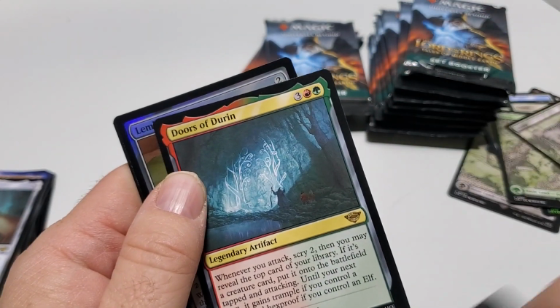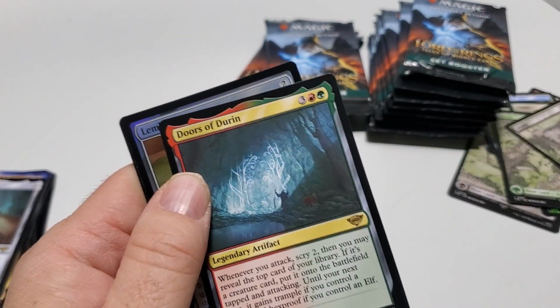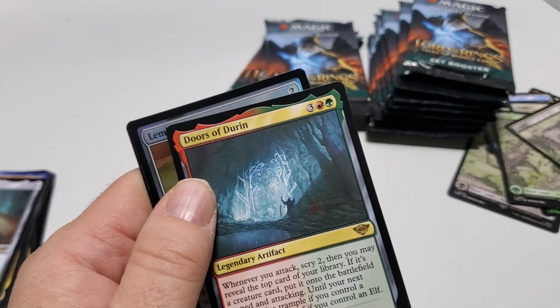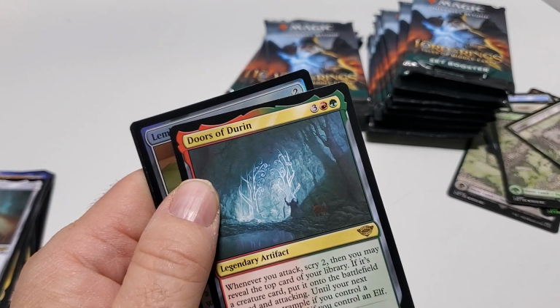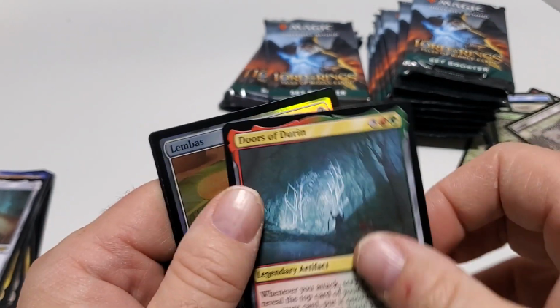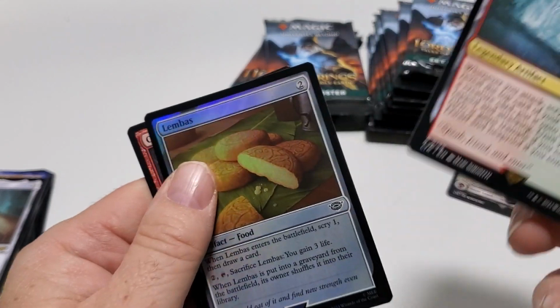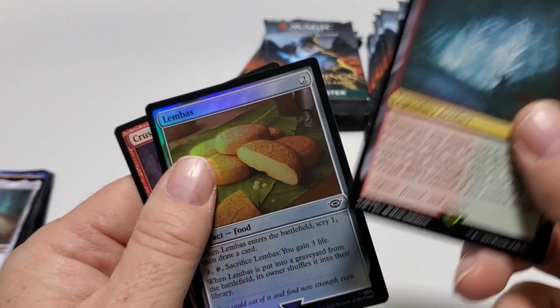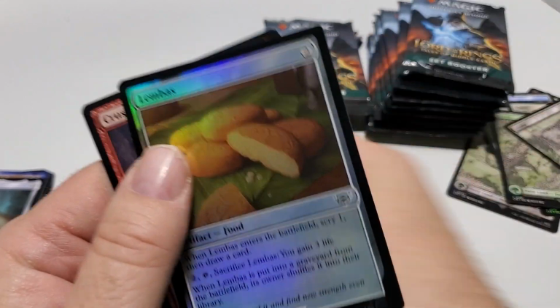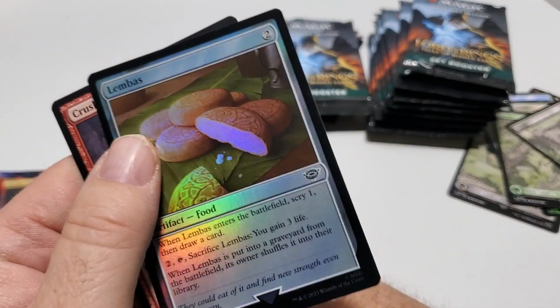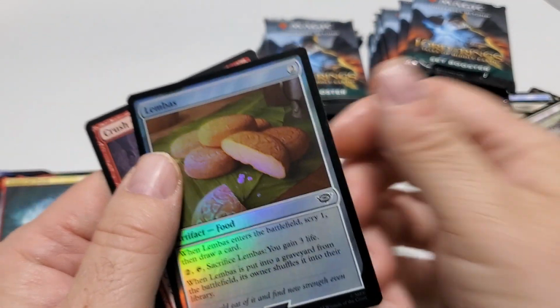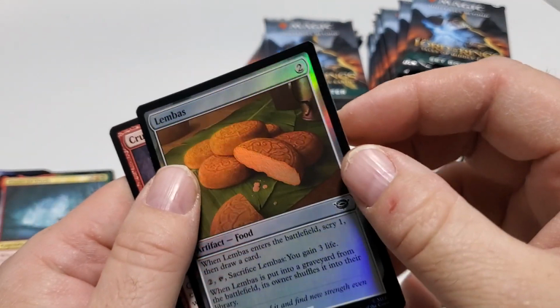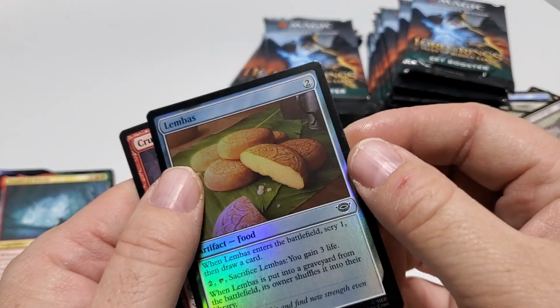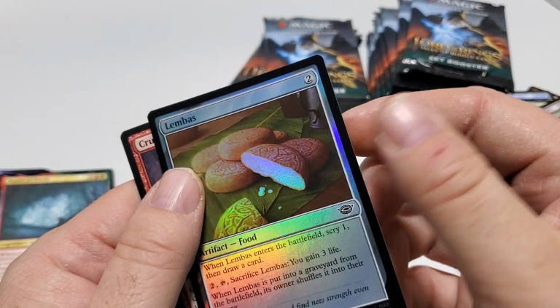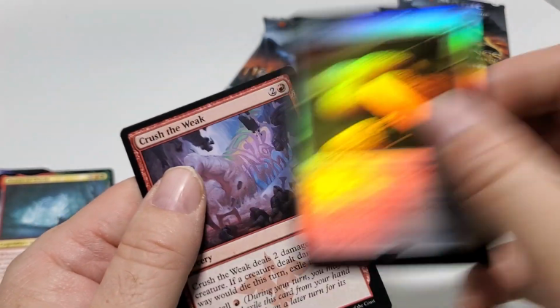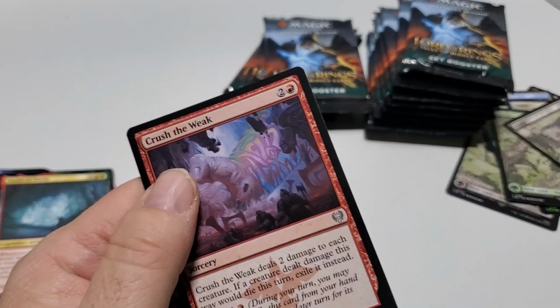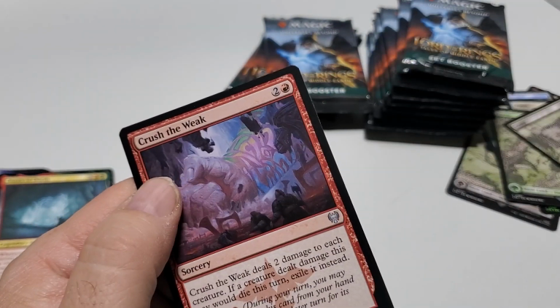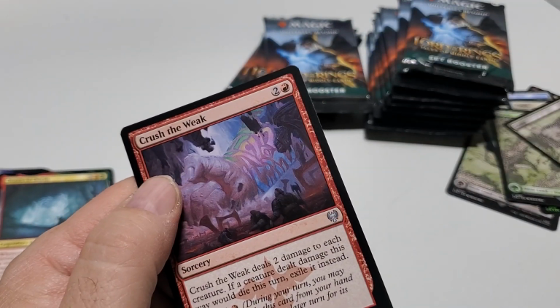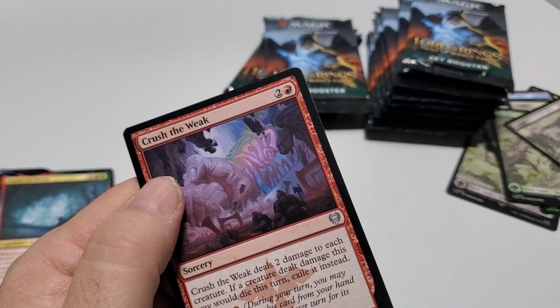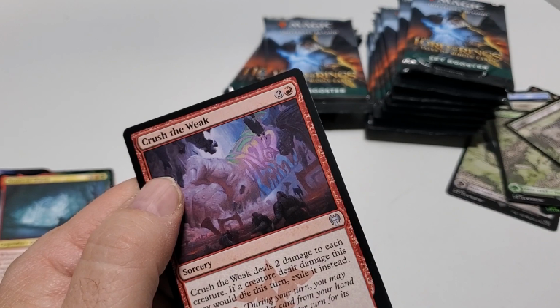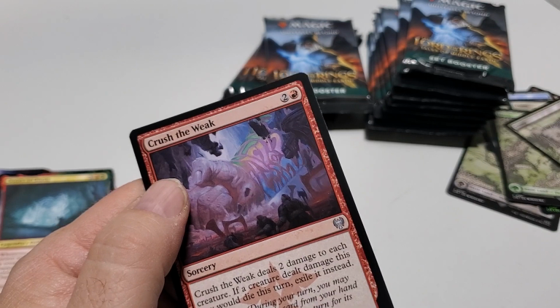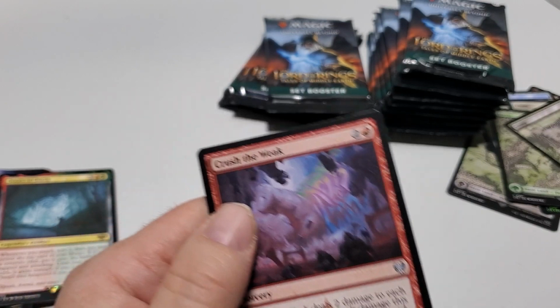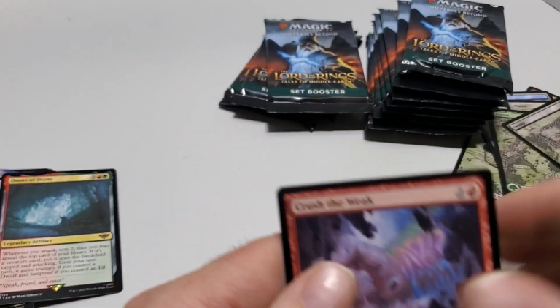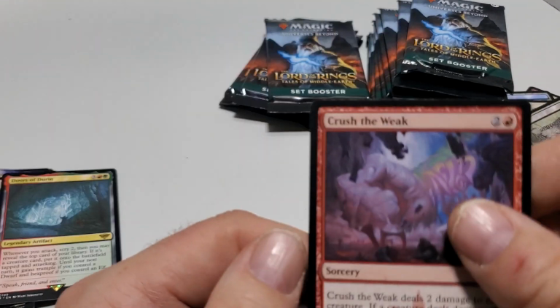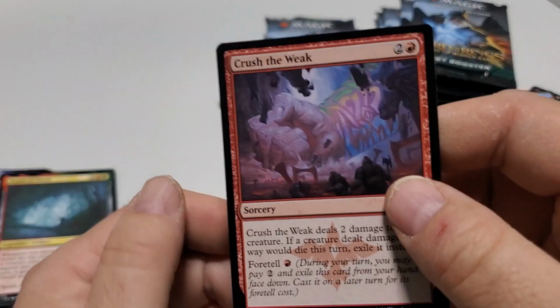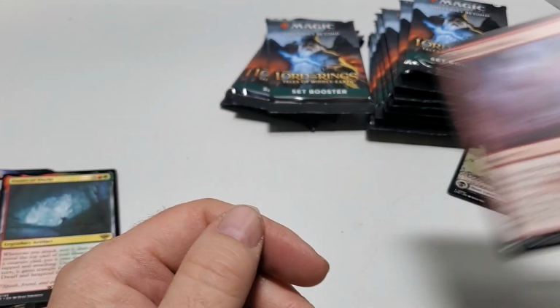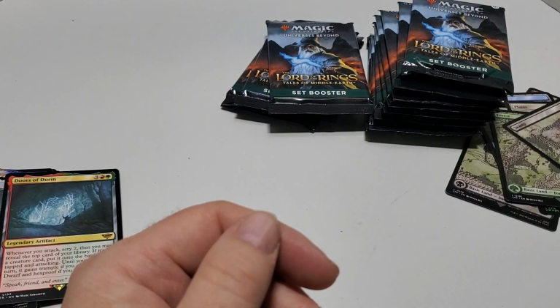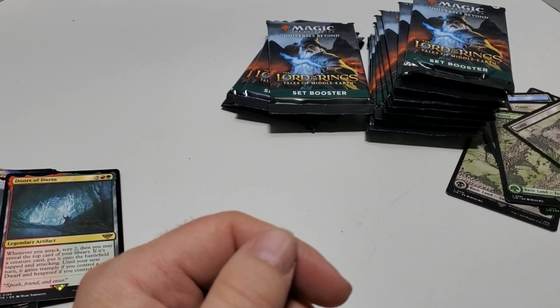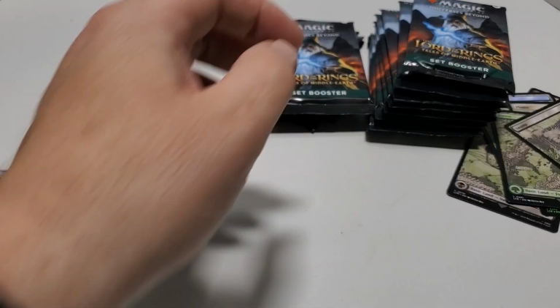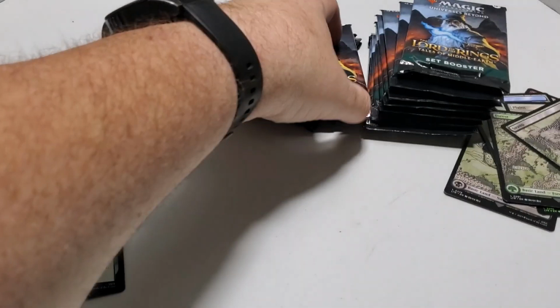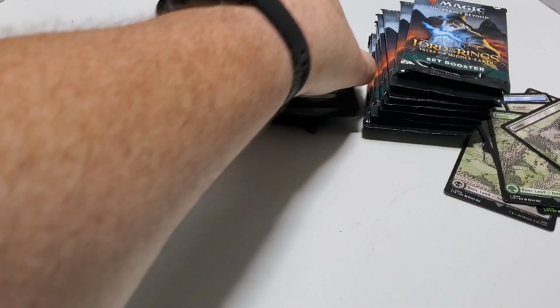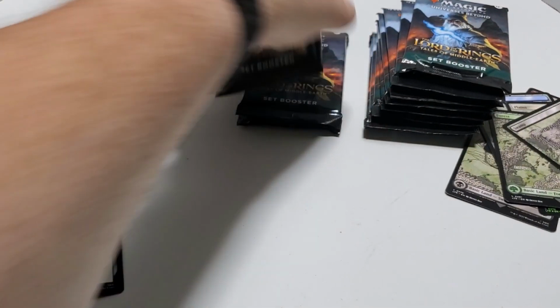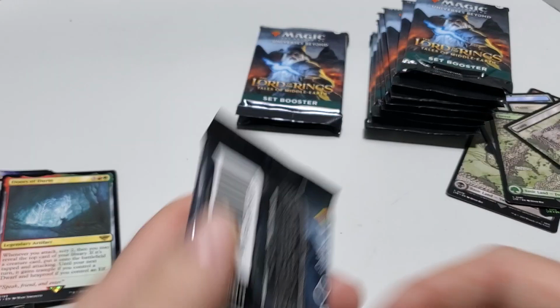Dorns of Dormen, rare. A vial of common foil. And You Crush the Weak for the list card.